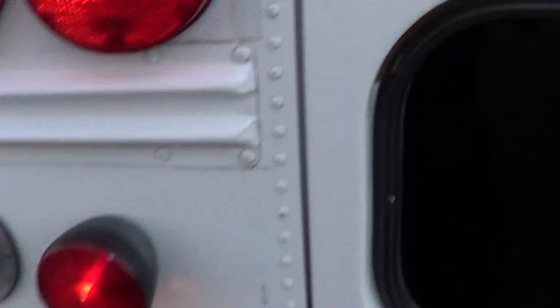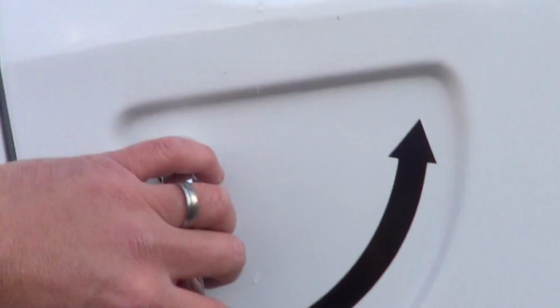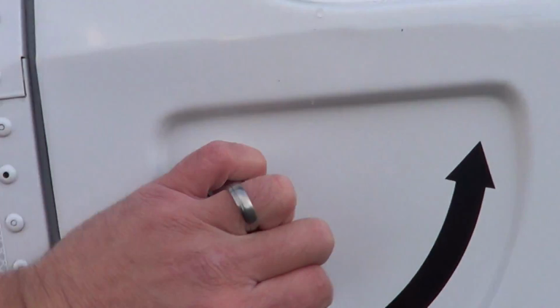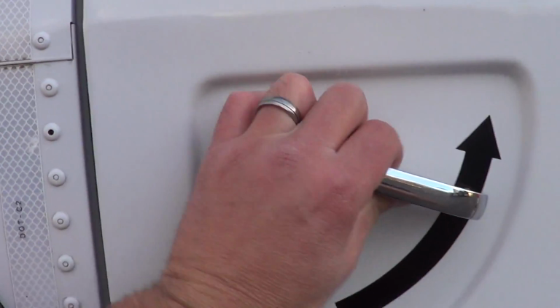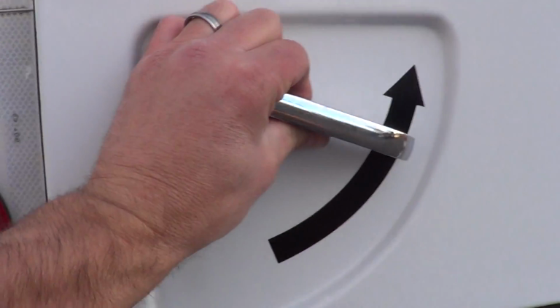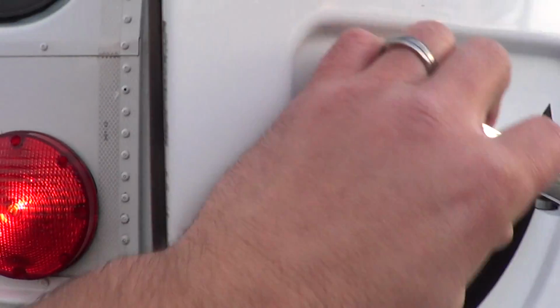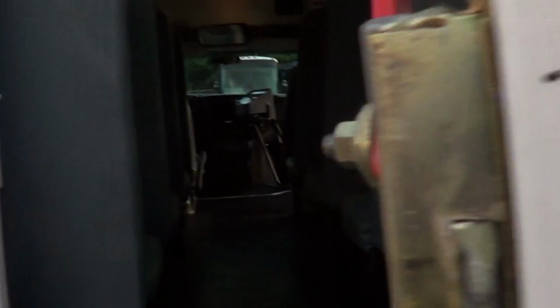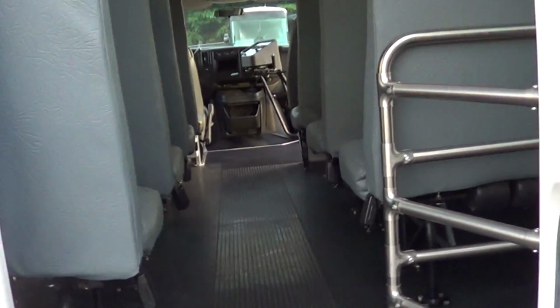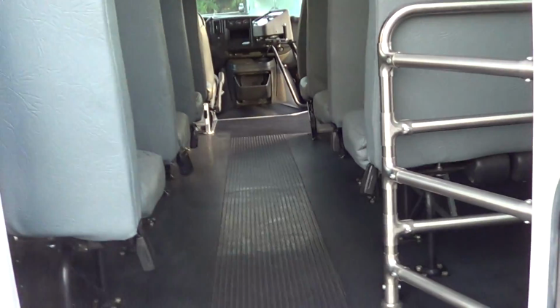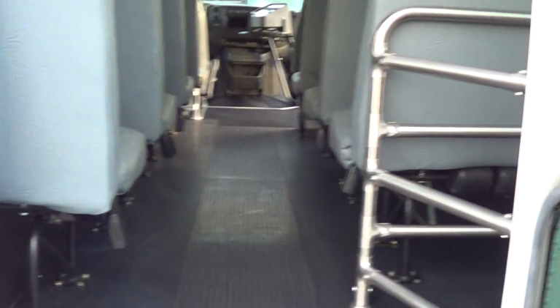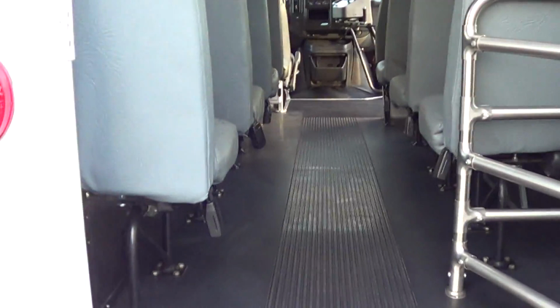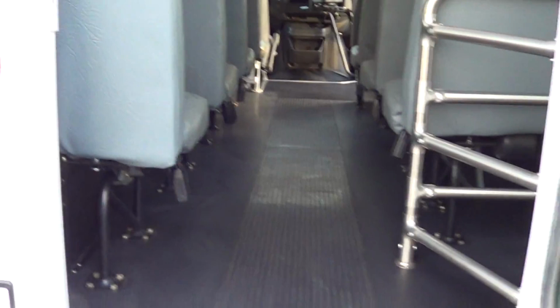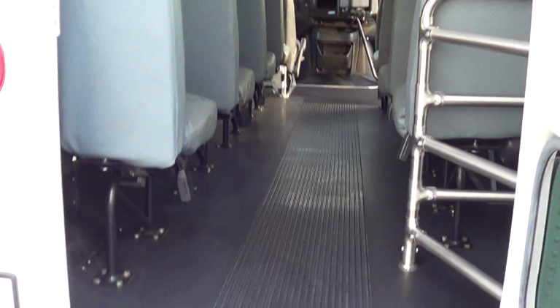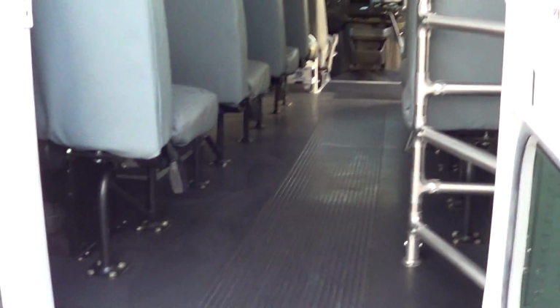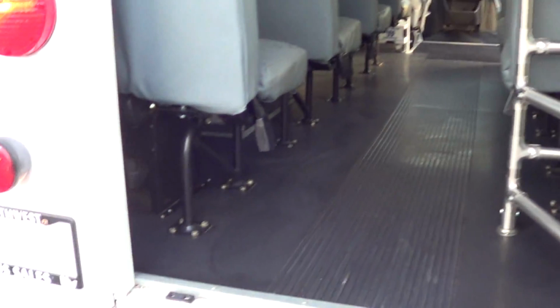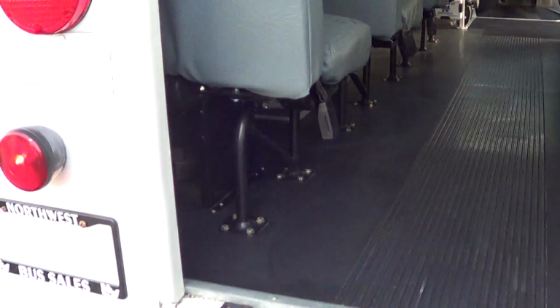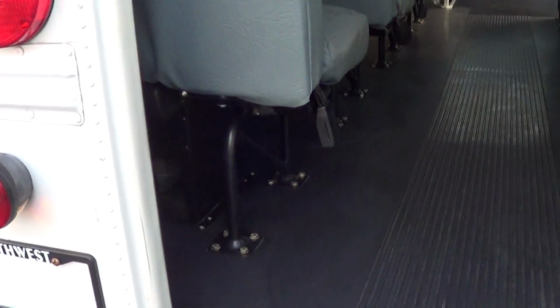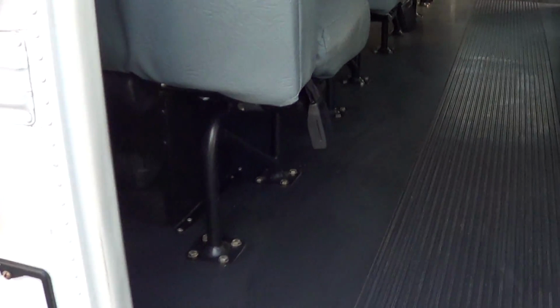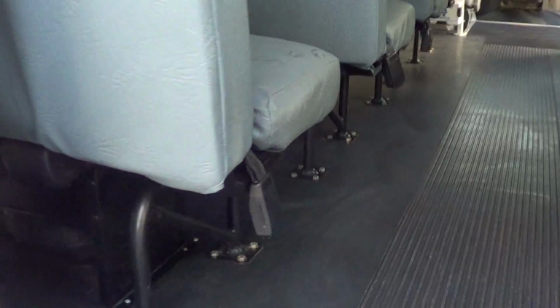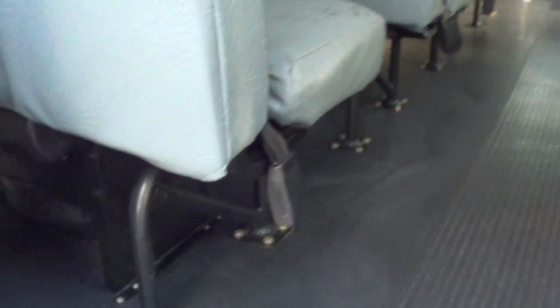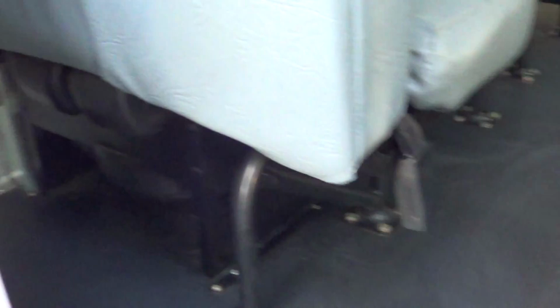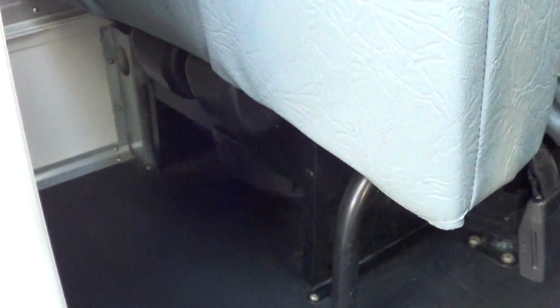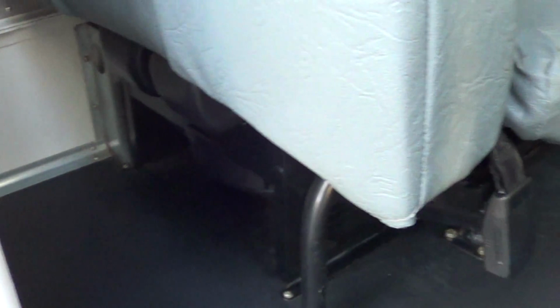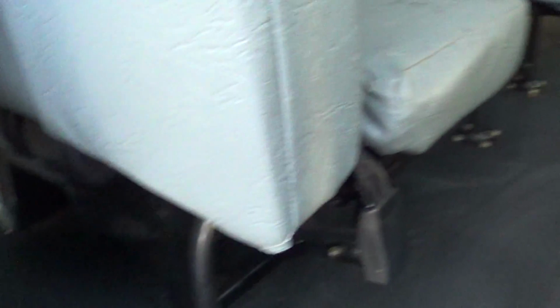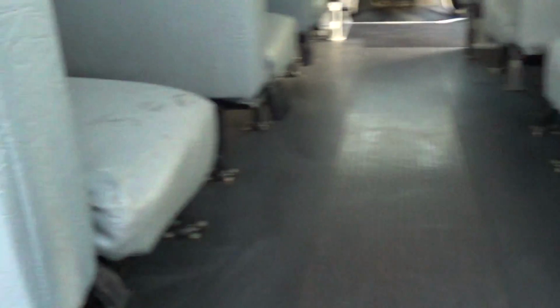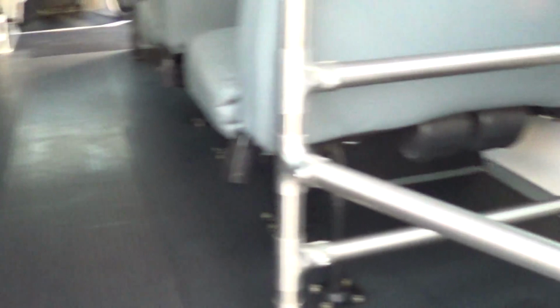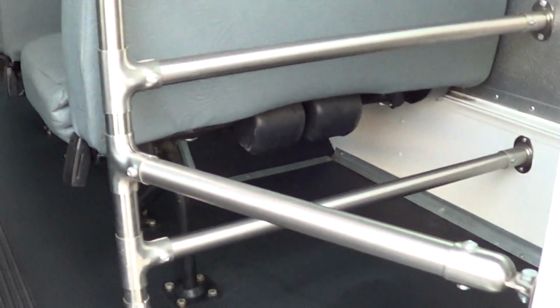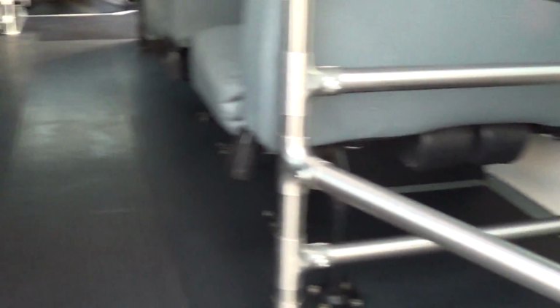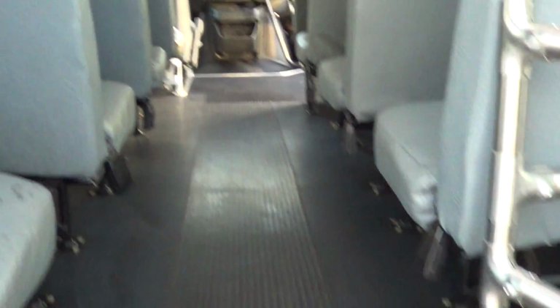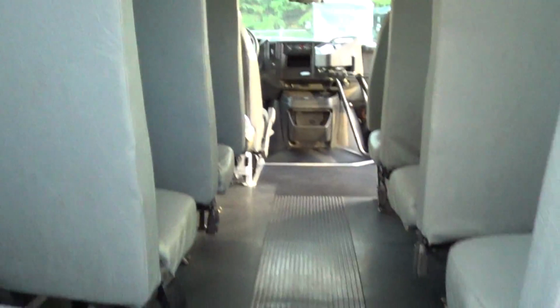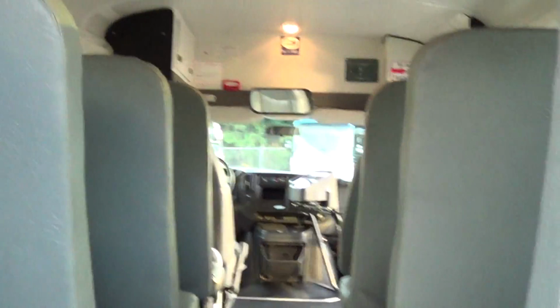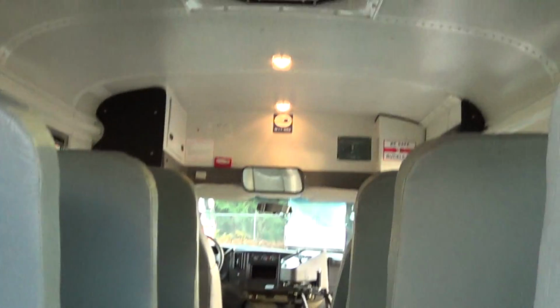Let's open this up and get a look here. There's that annoying buzzer again. In the luggage area — gives you a different view.